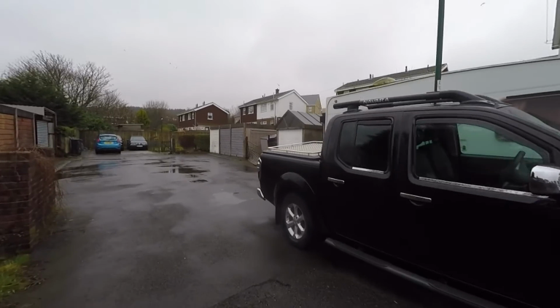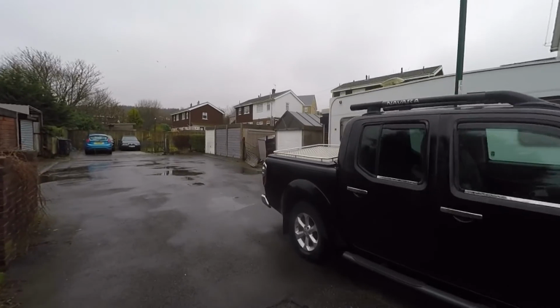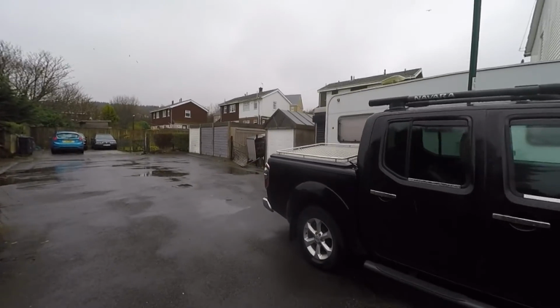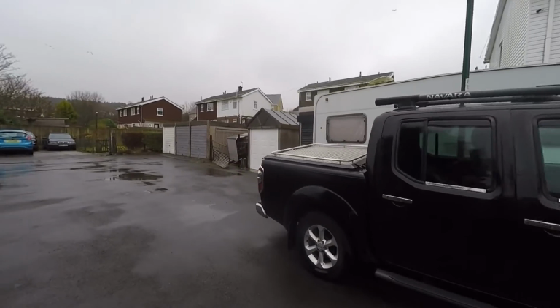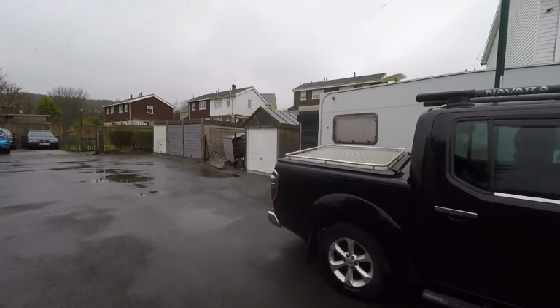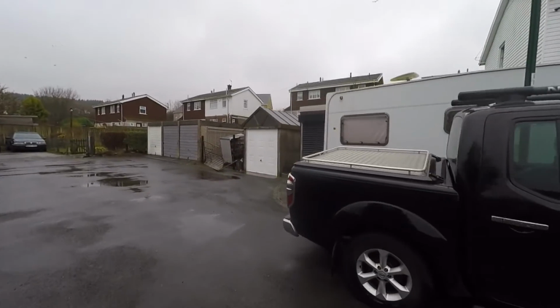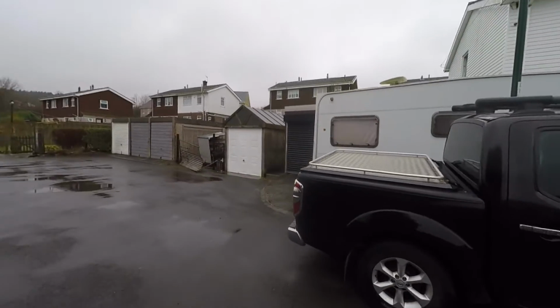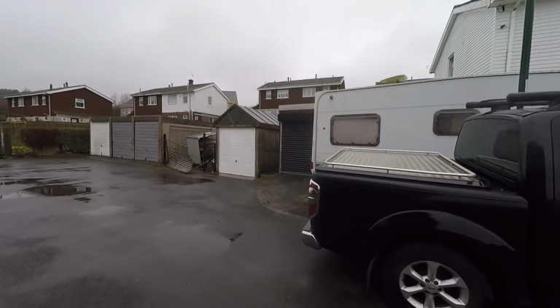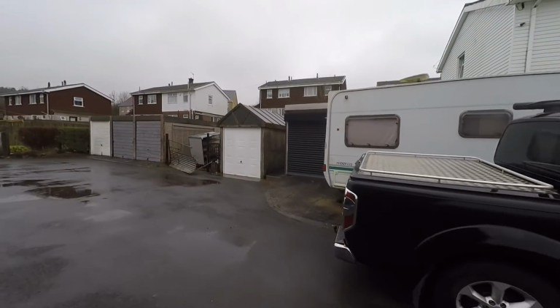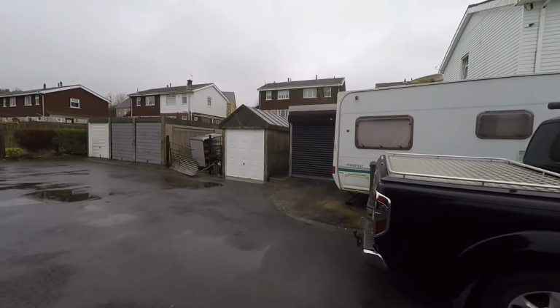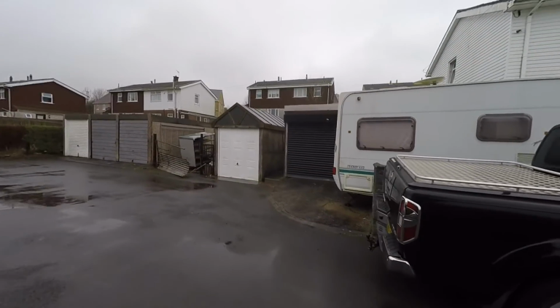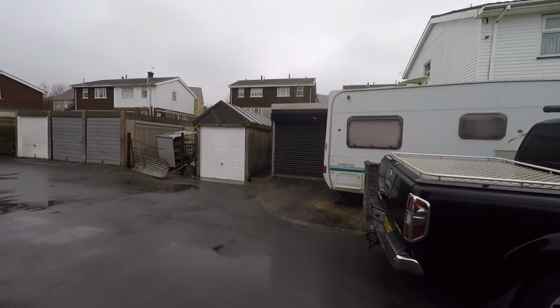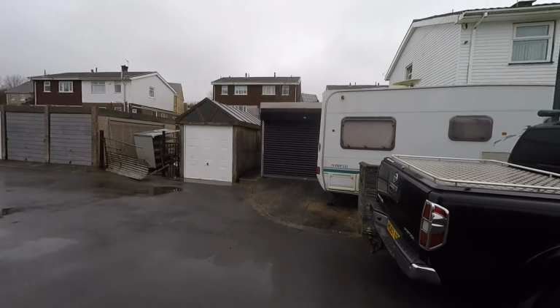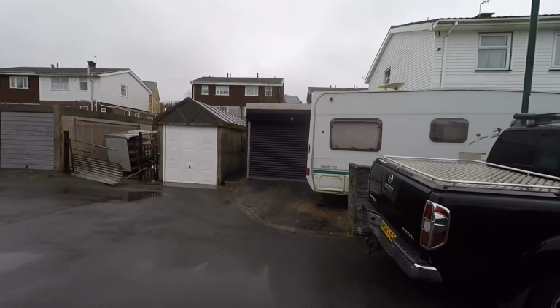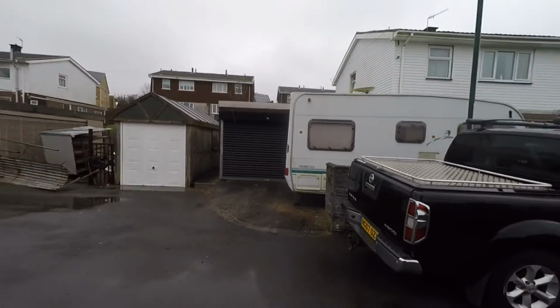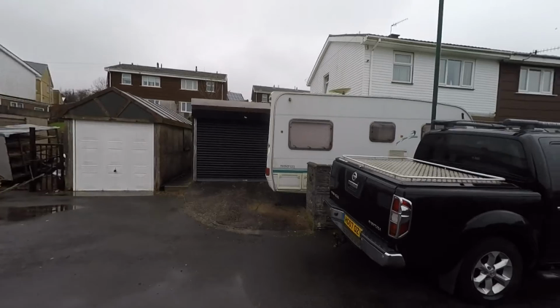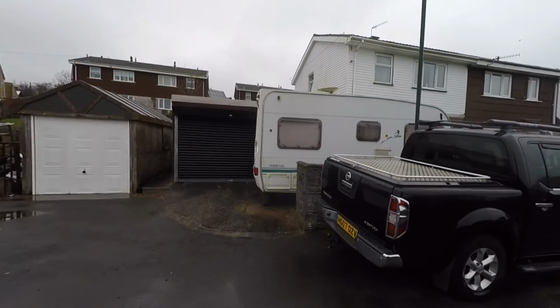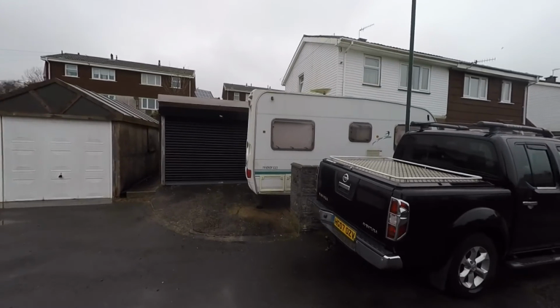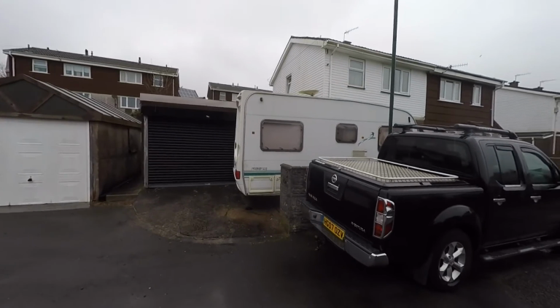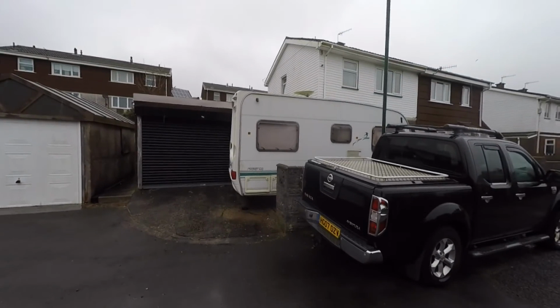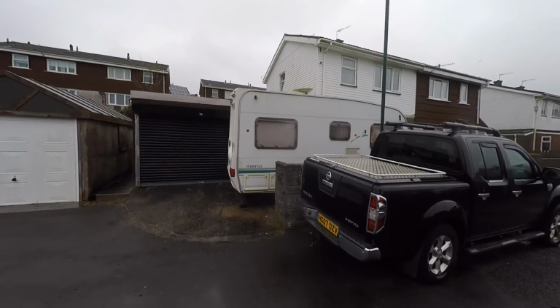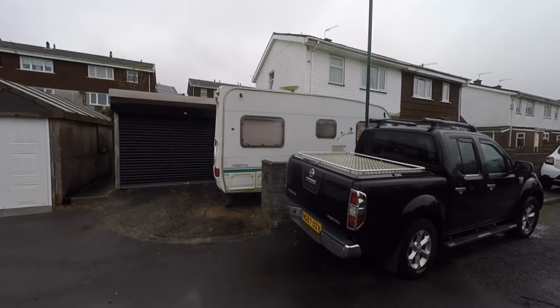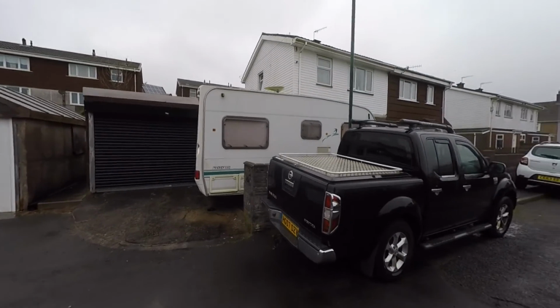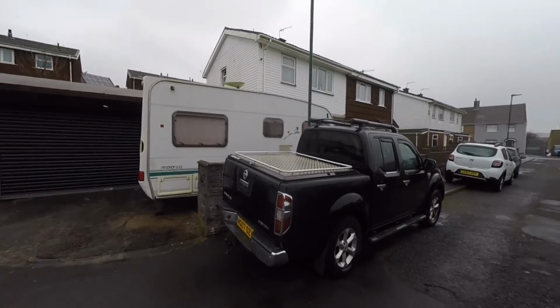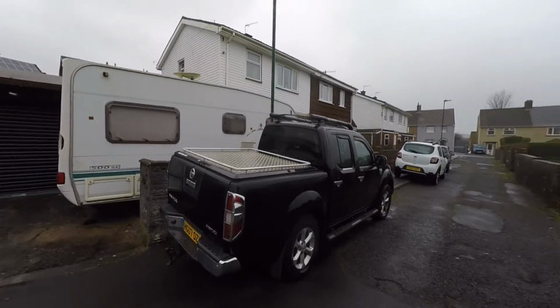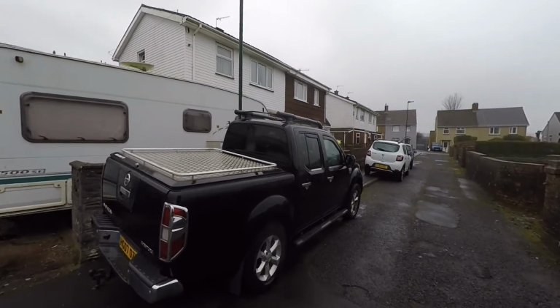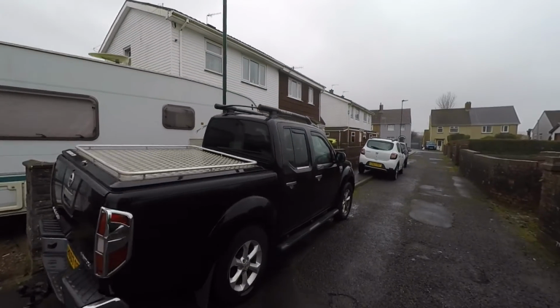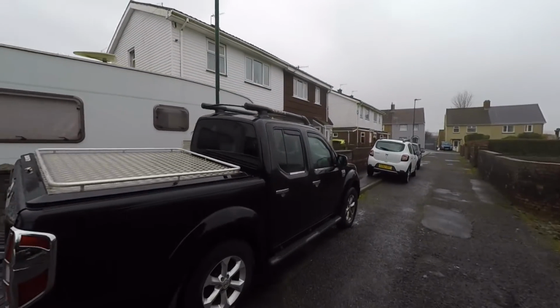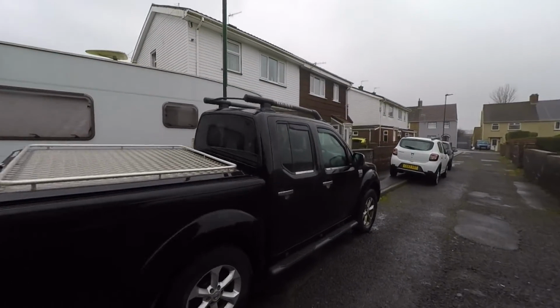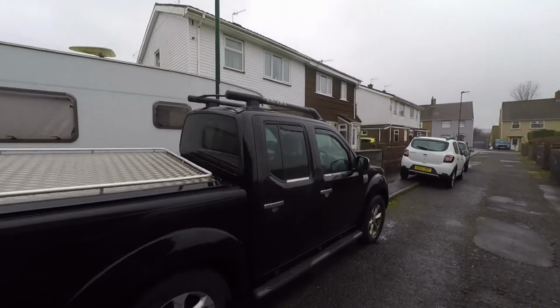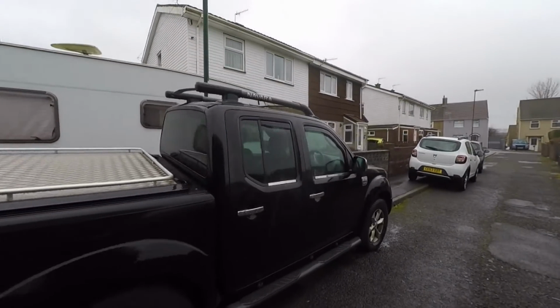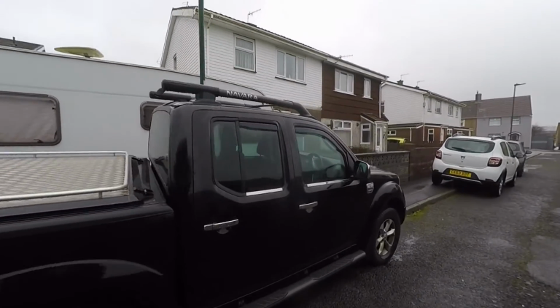We can see that we have access to a great size garage parking area plus a driveway providing further off-street parking, and just behind the caravan we do have pedestrian access which takes us around to the enclosed garden at the rear.